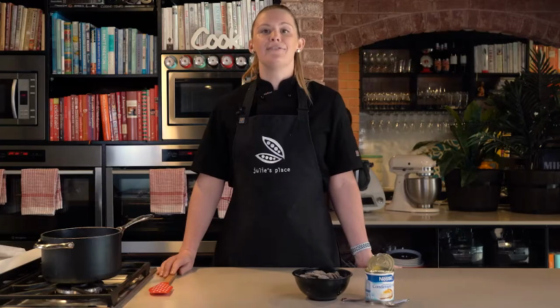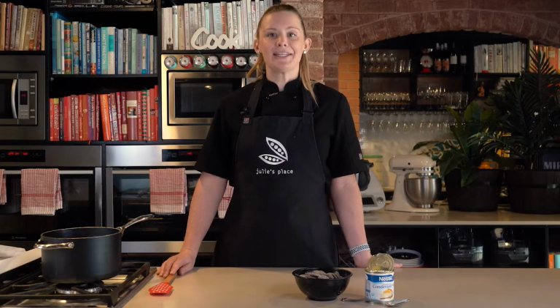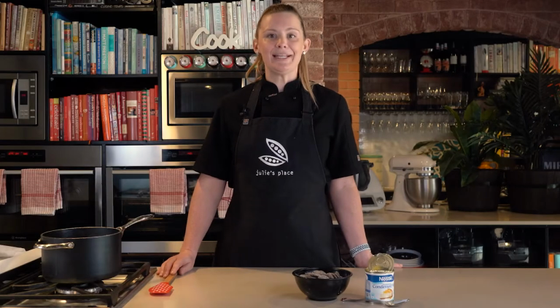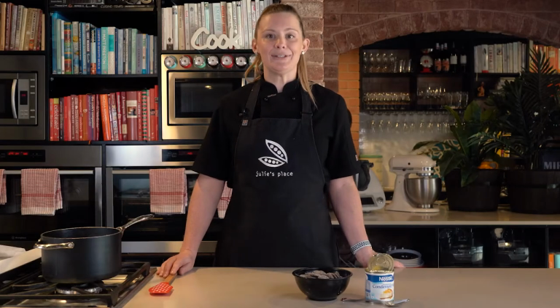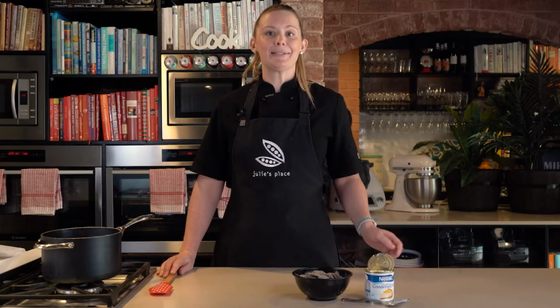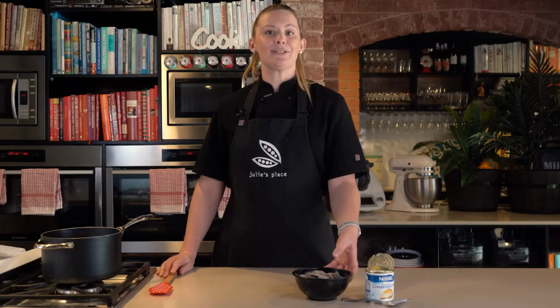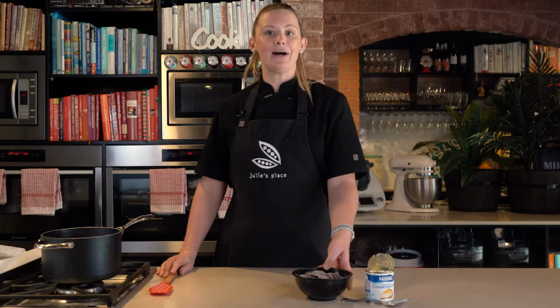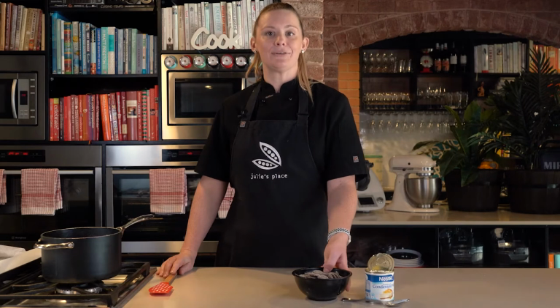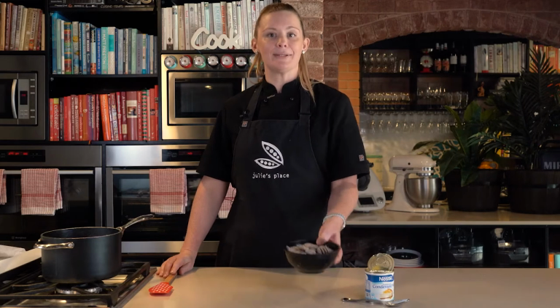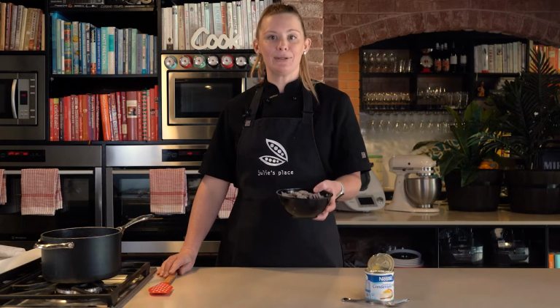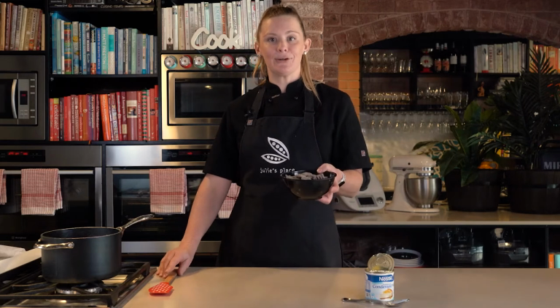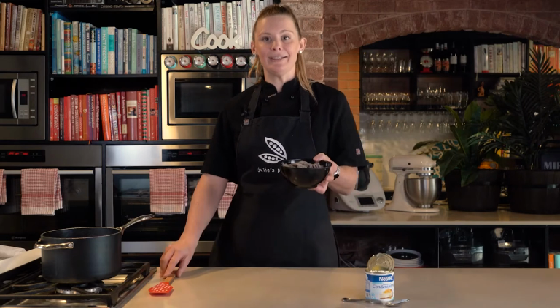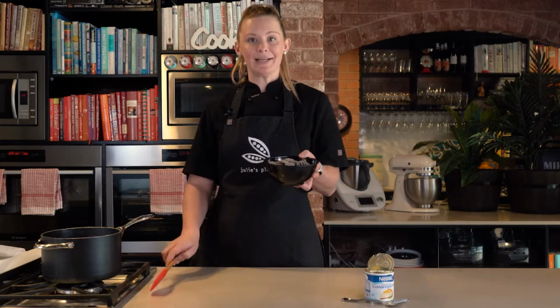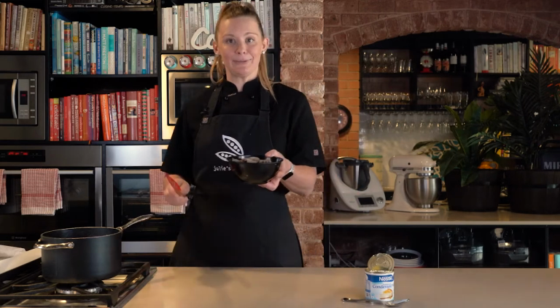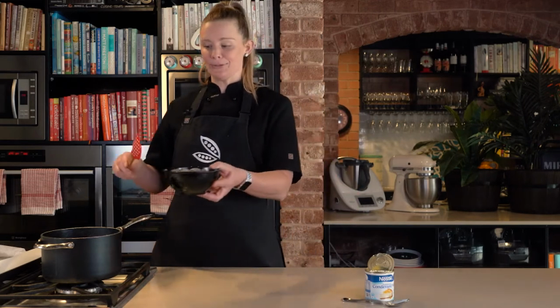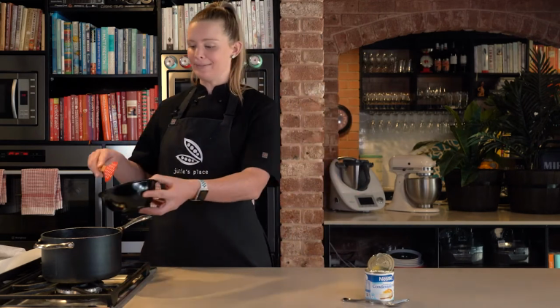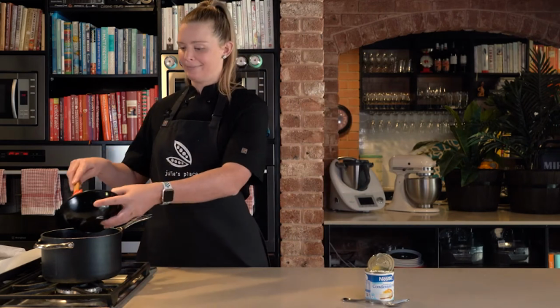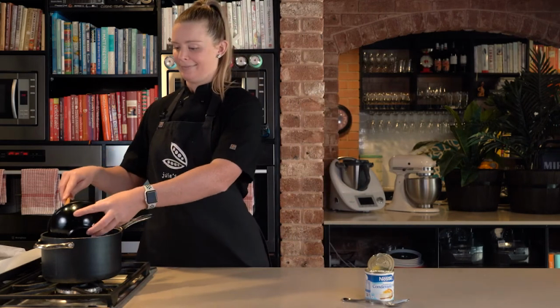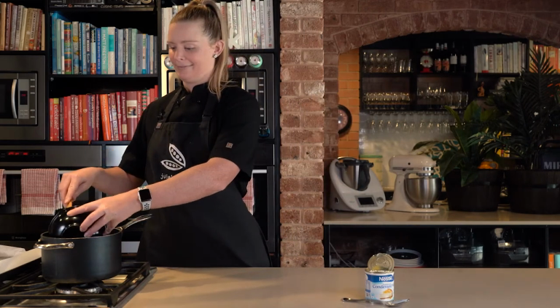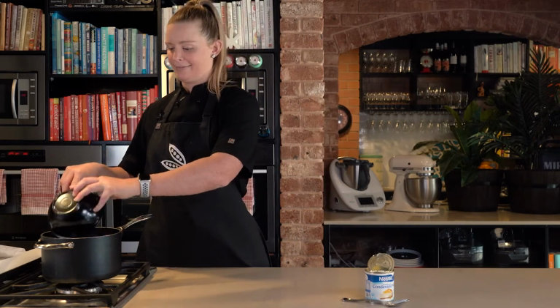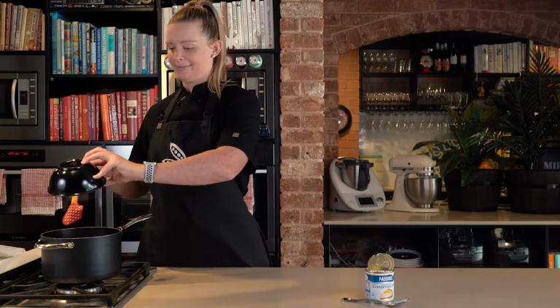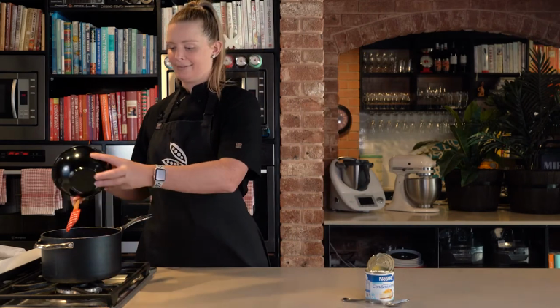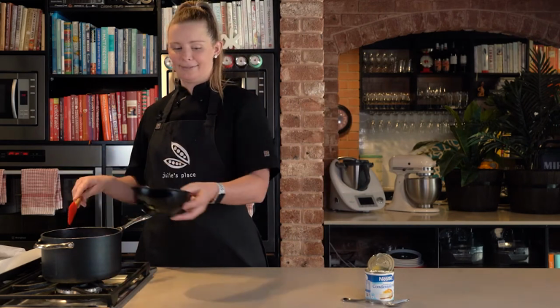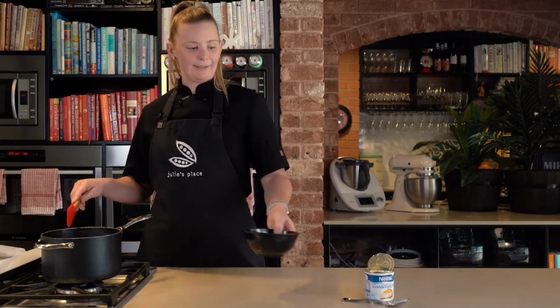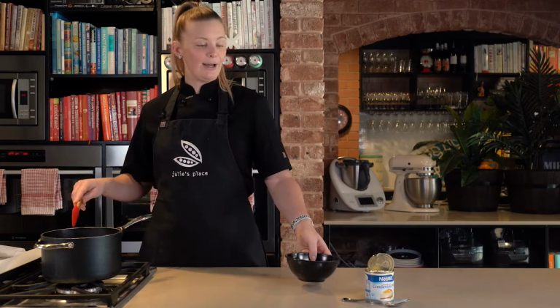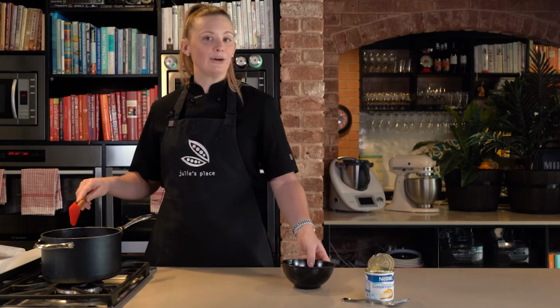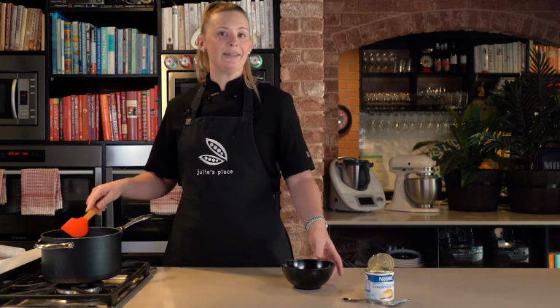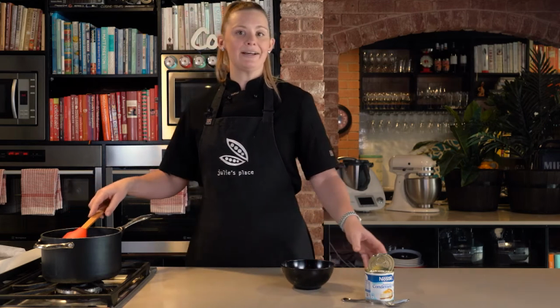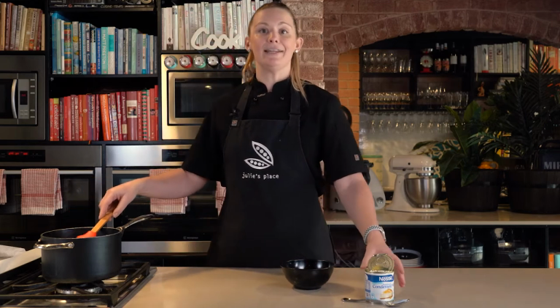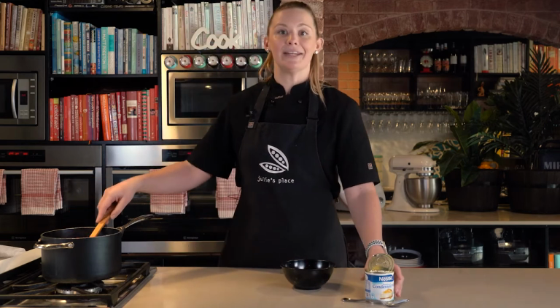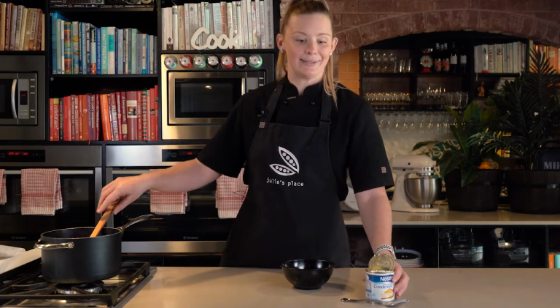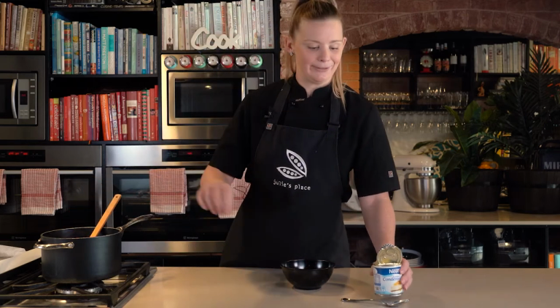The first thing we need to do is place 400 grams of milk chocolate into our small saucepan along with our tin of condensed milk.